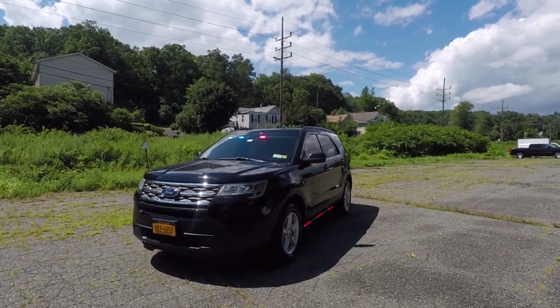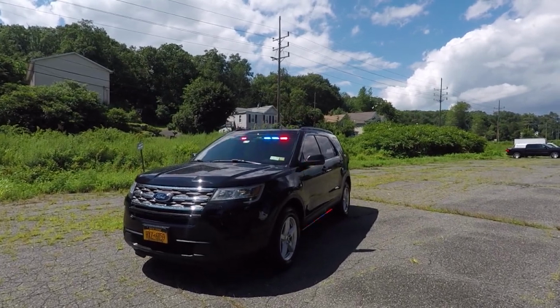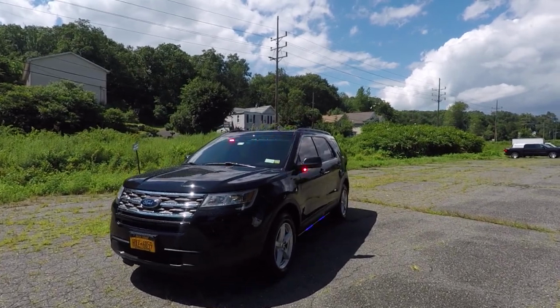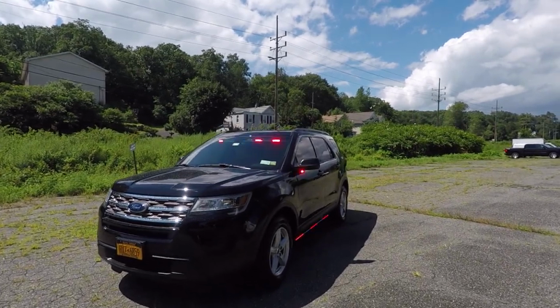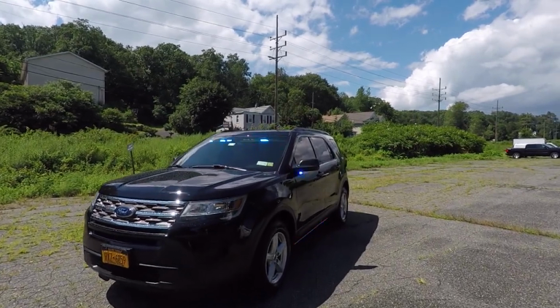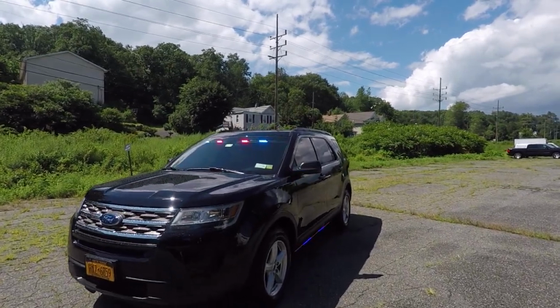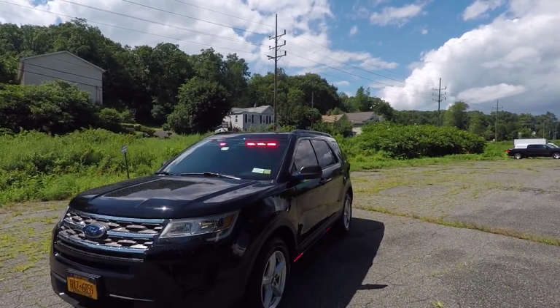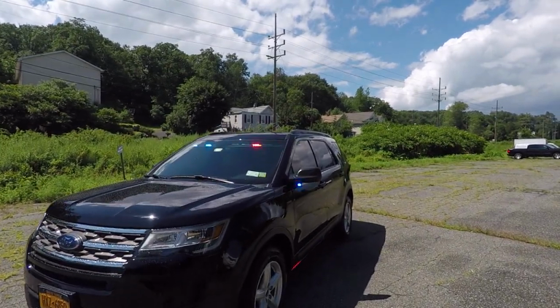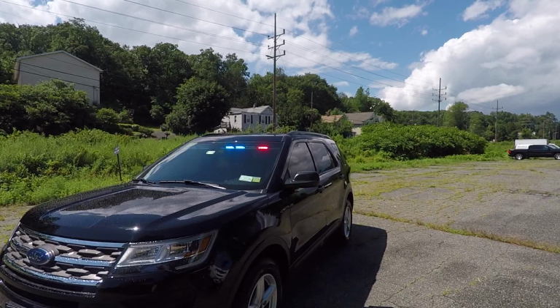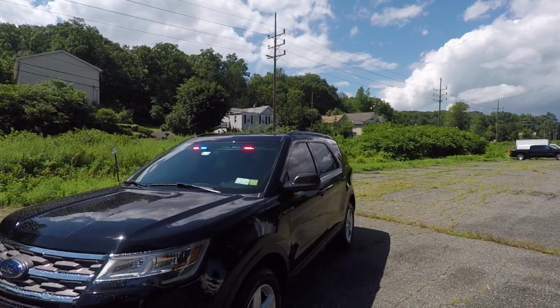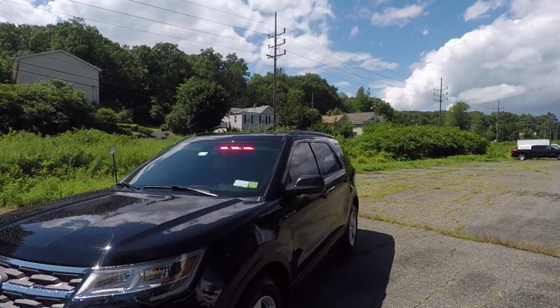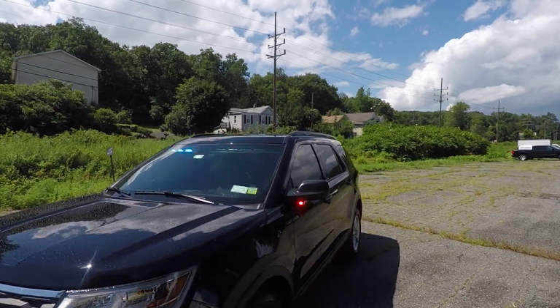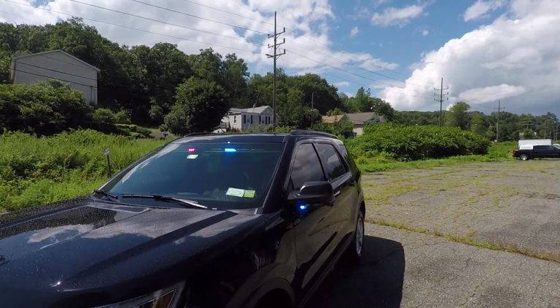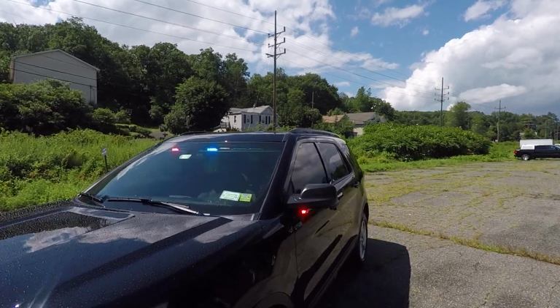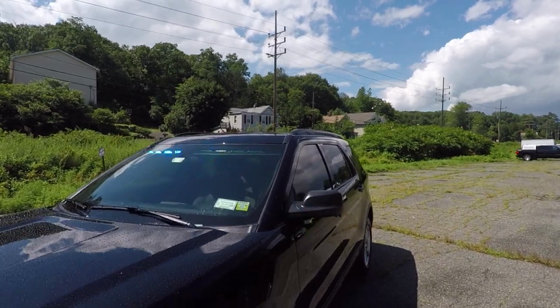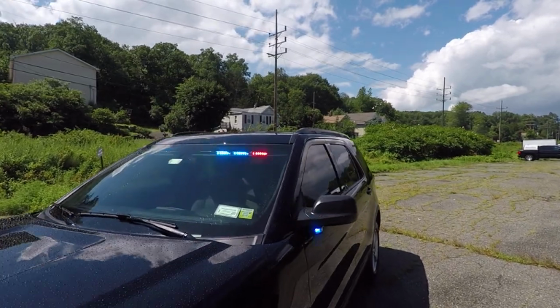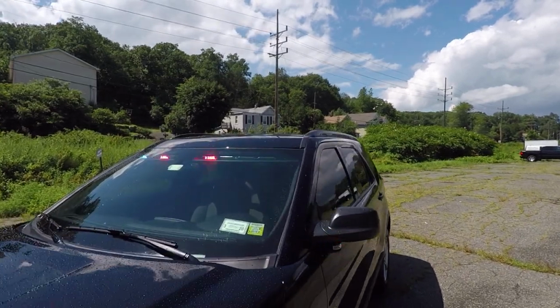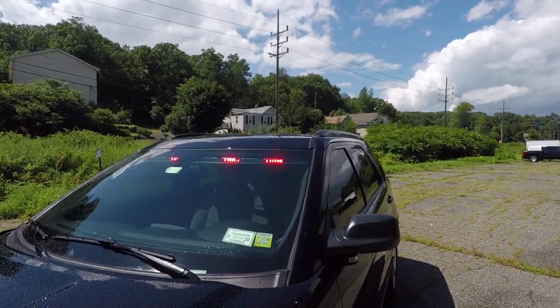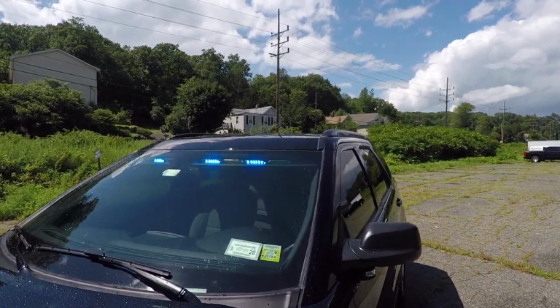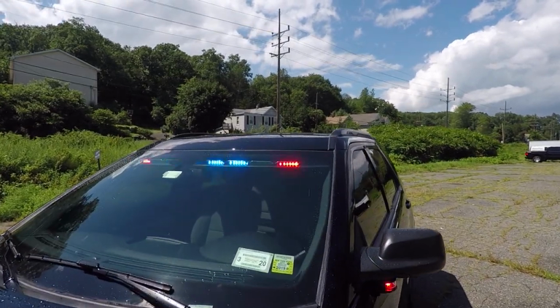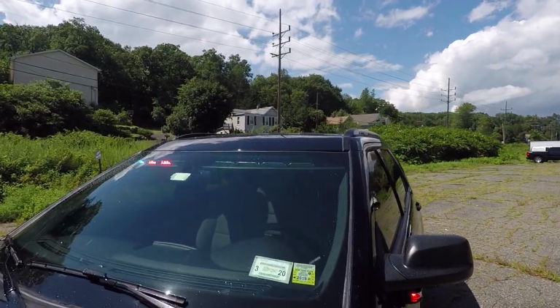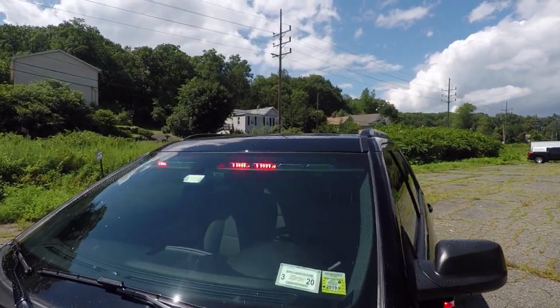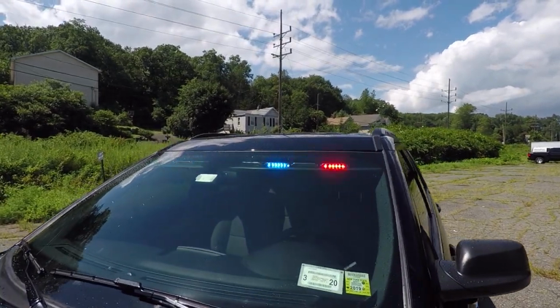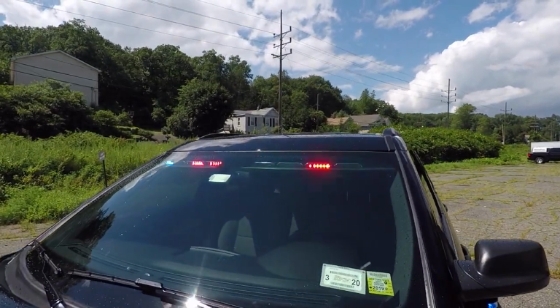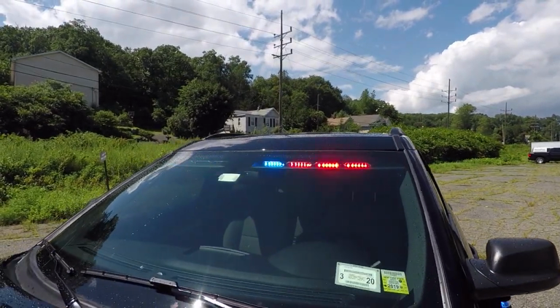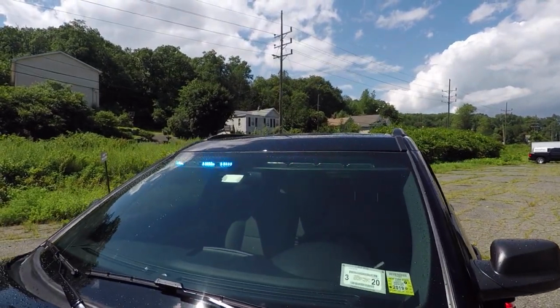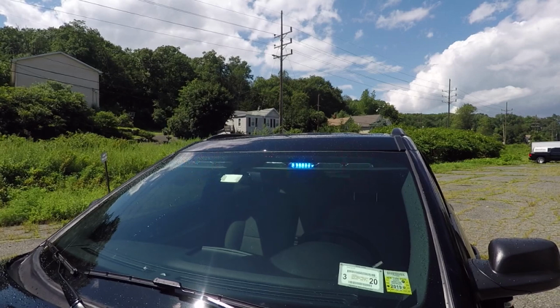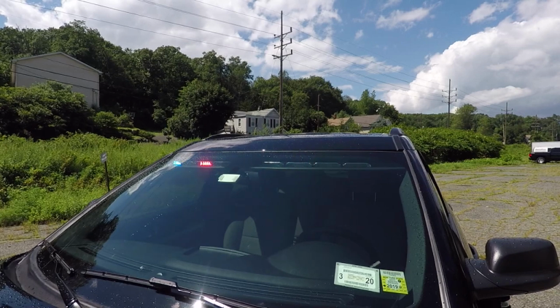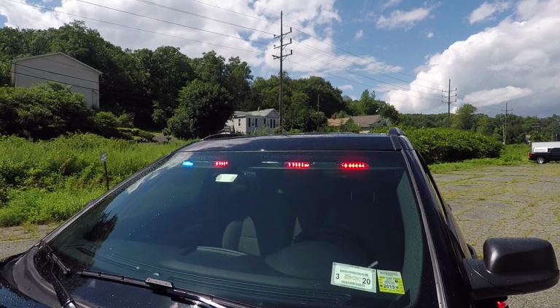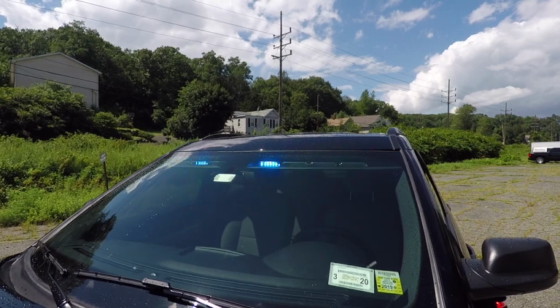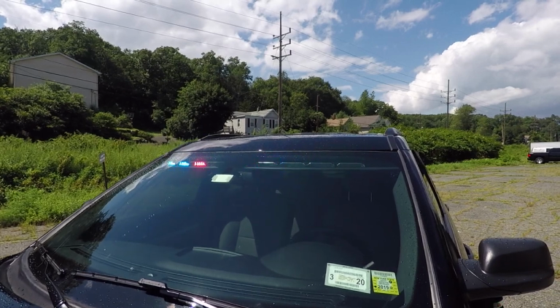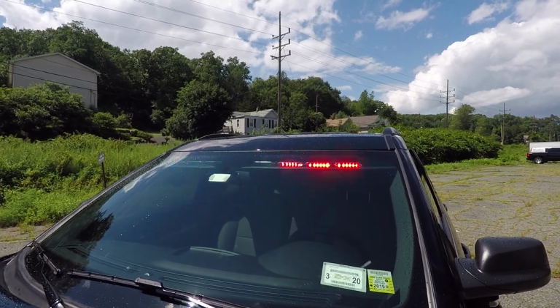It's a real basic install we have here. We've got the SoundOff Signal interior End Force light bar in dual color red and blue.